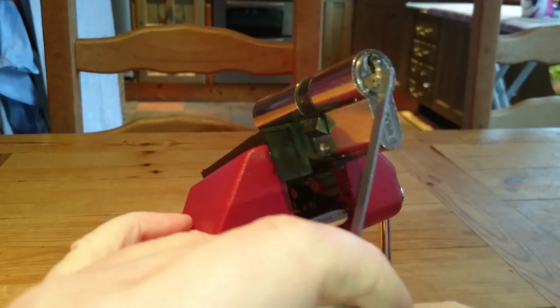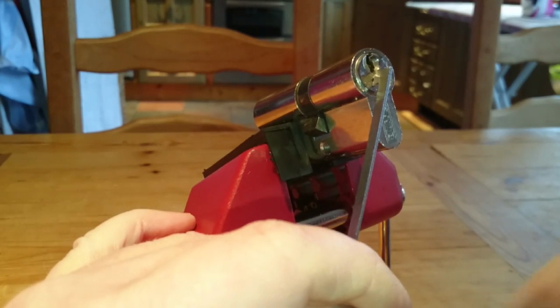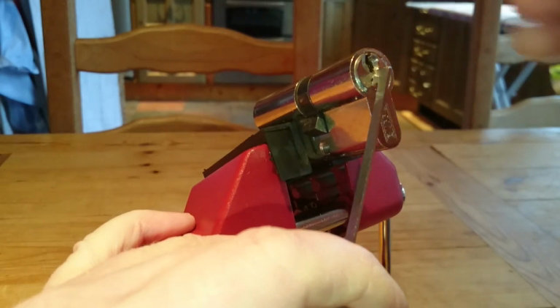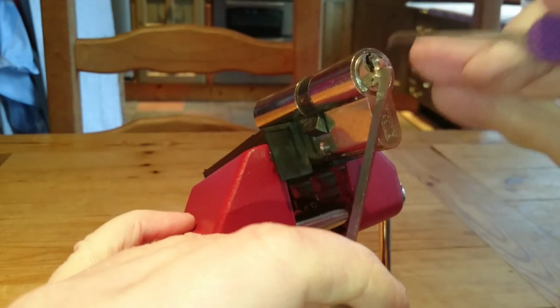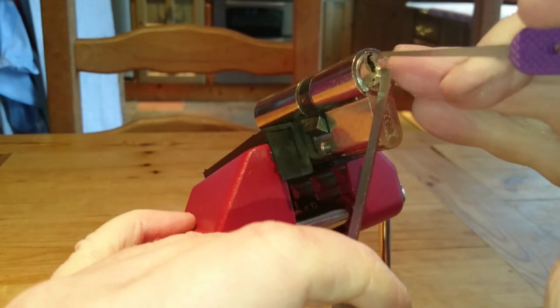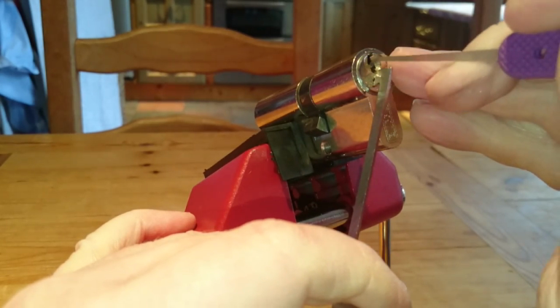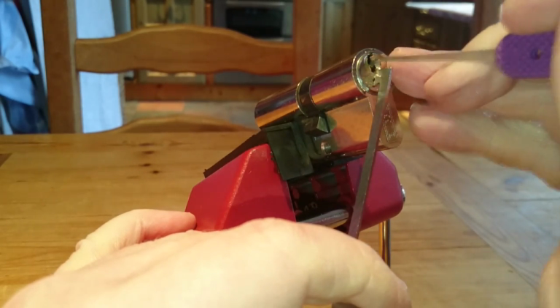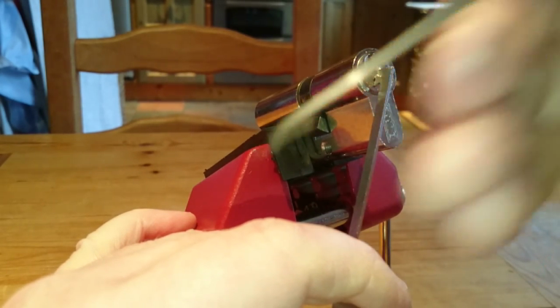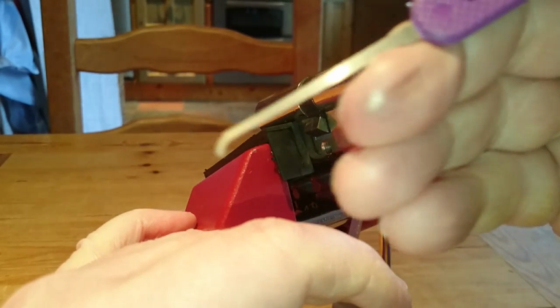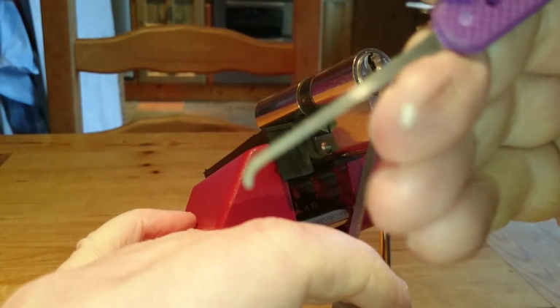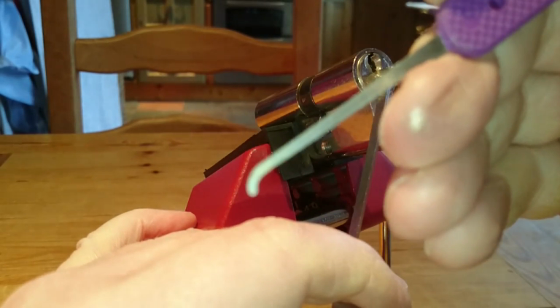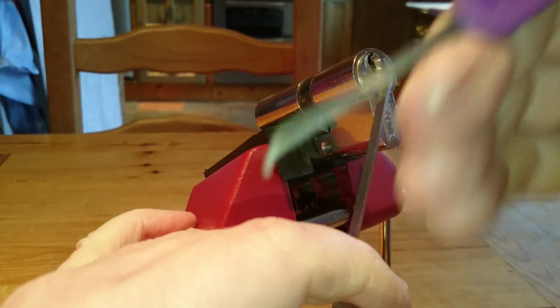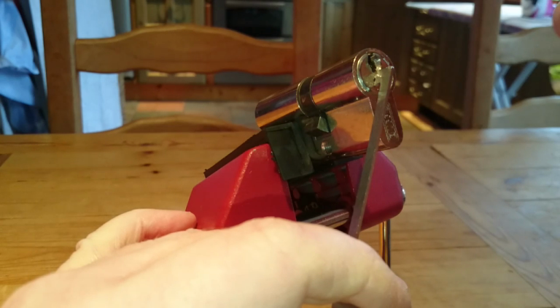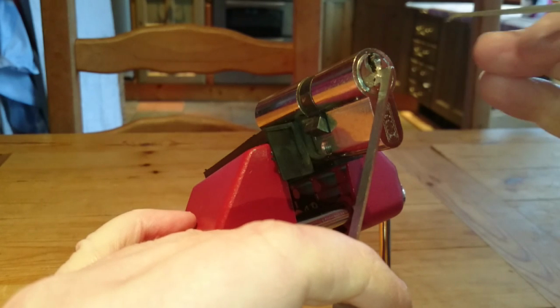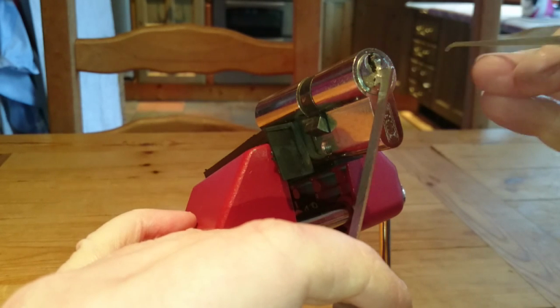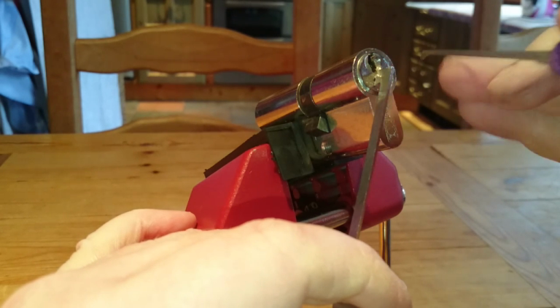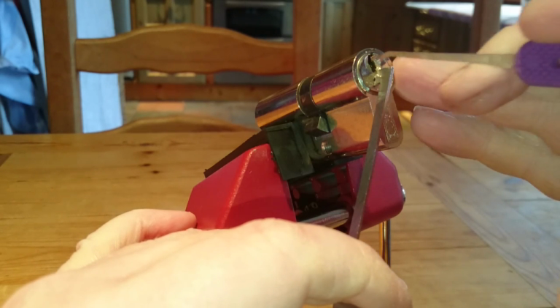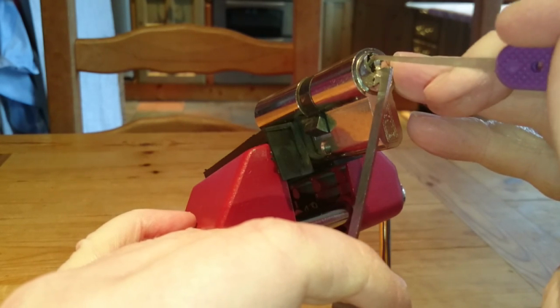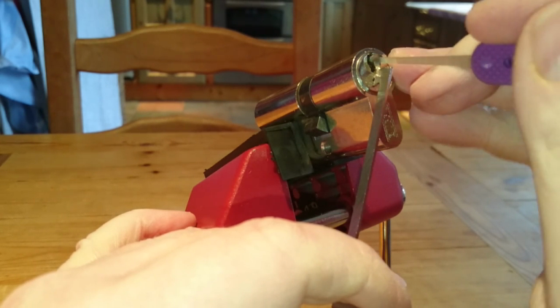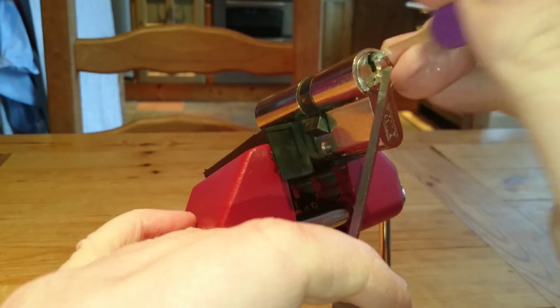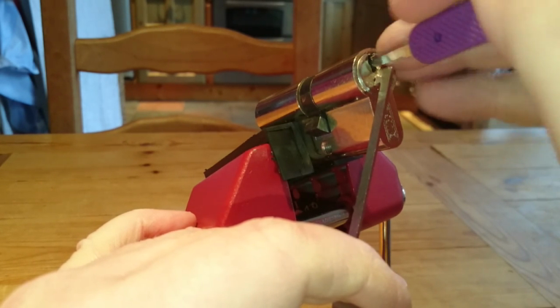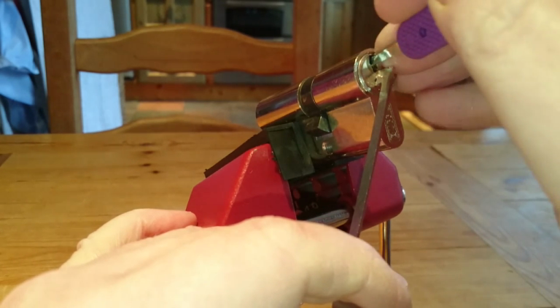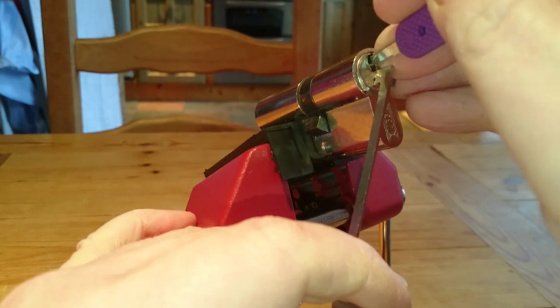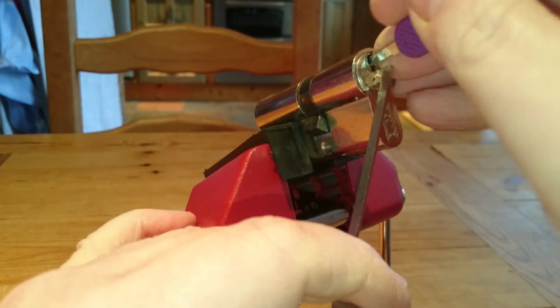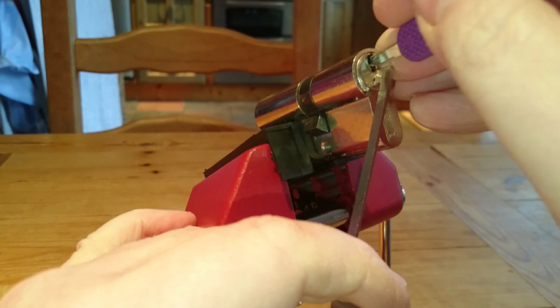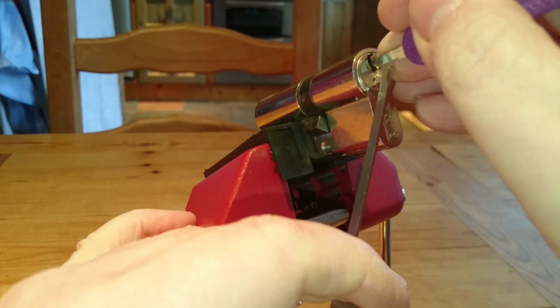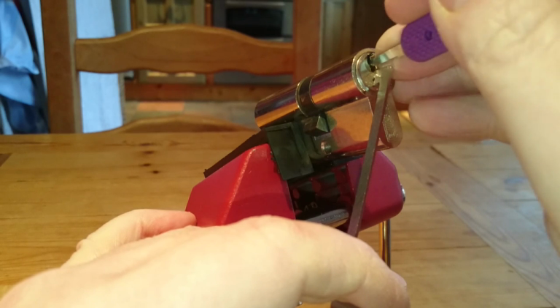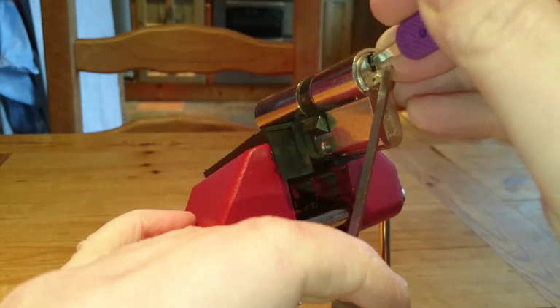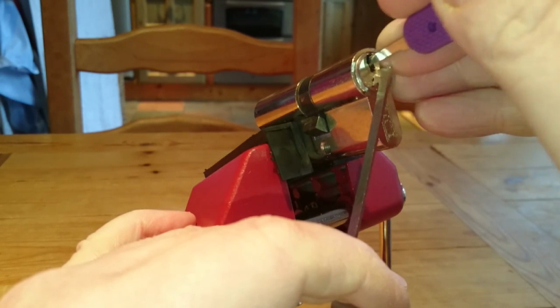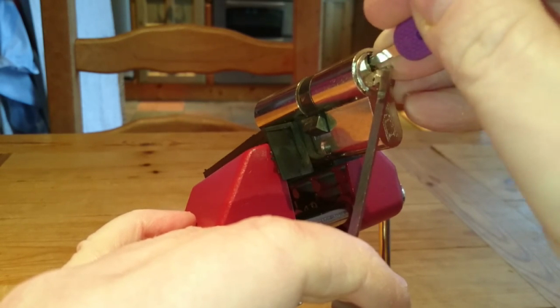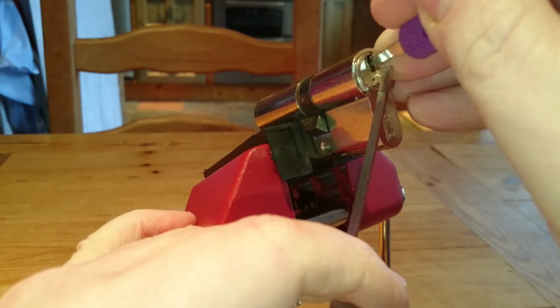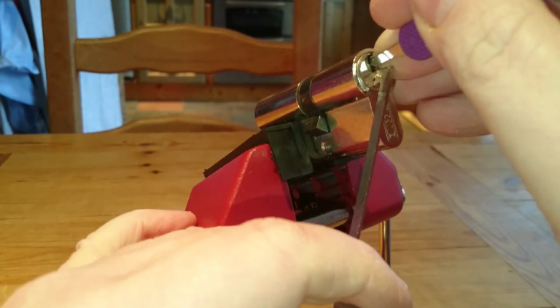So I'm going to use reasonably light tension and a medium Peterson hook. Hopefully you can see that there — the light isn't the best. So I'm going to start from the back.